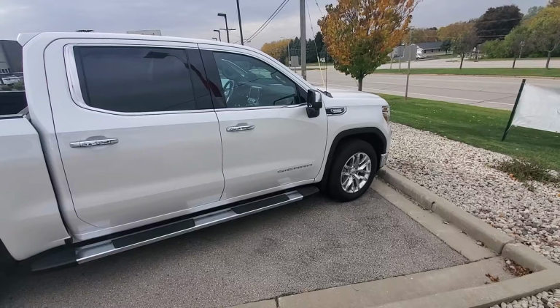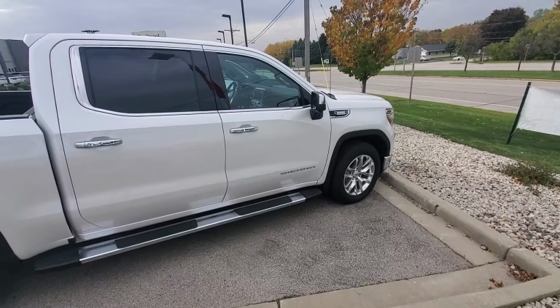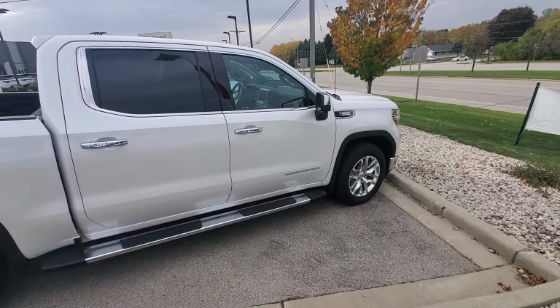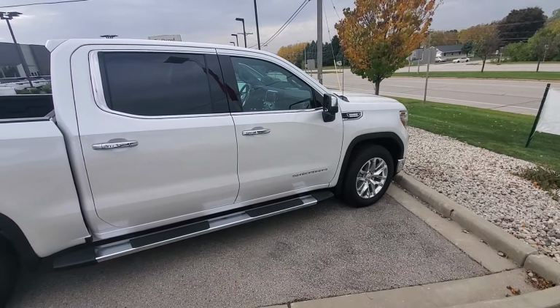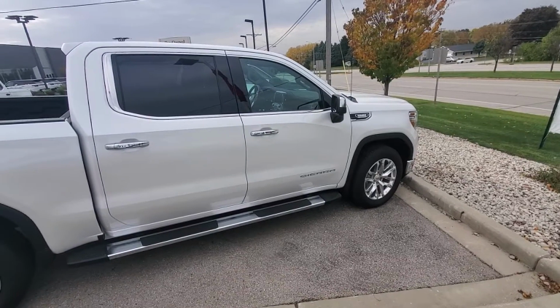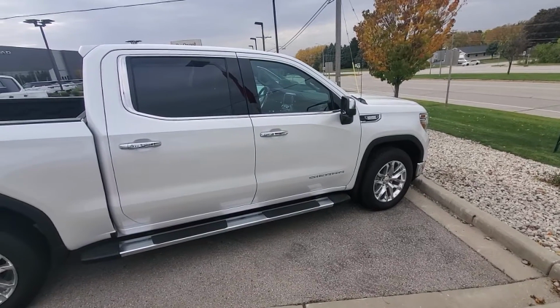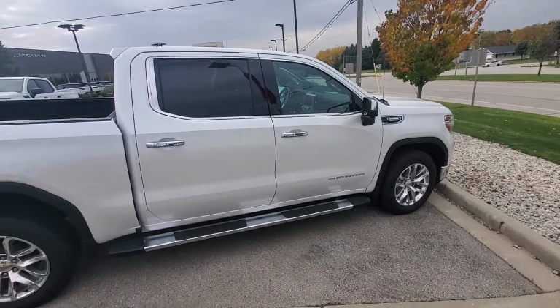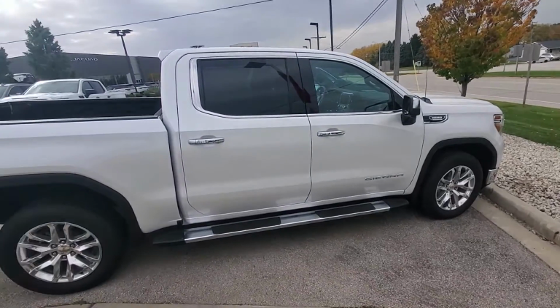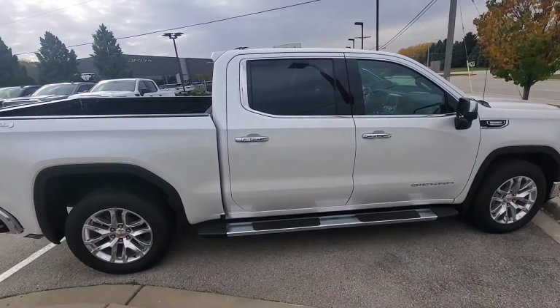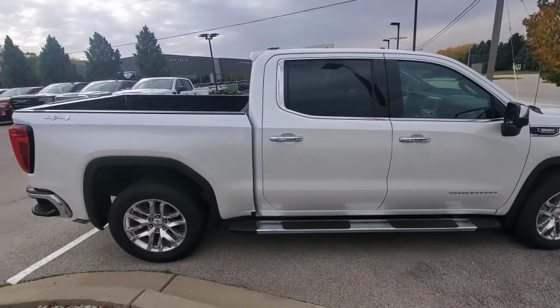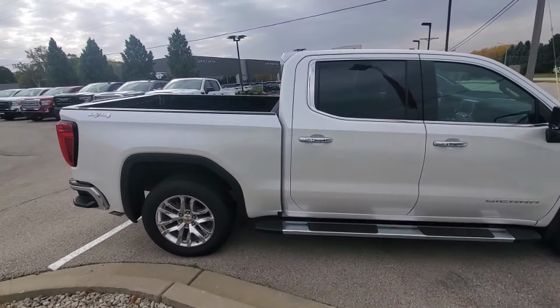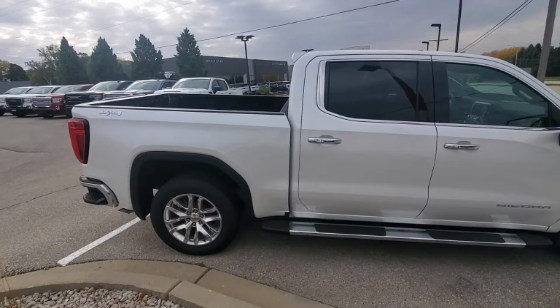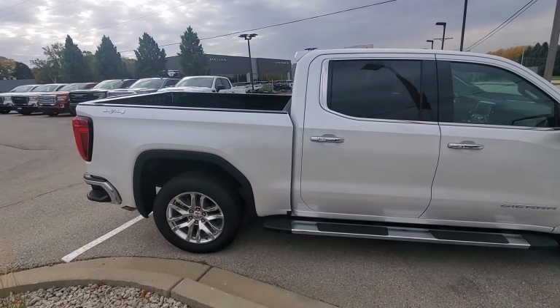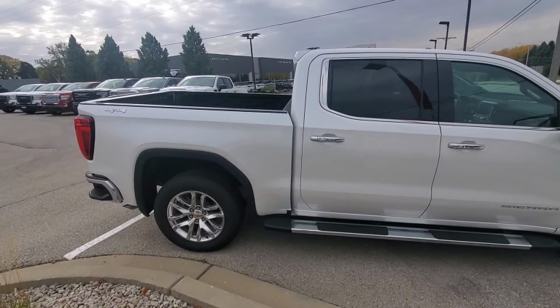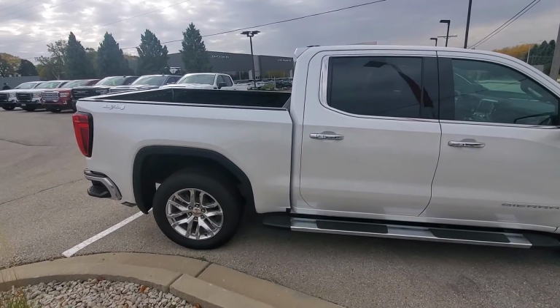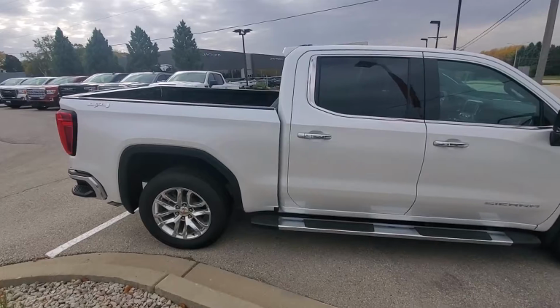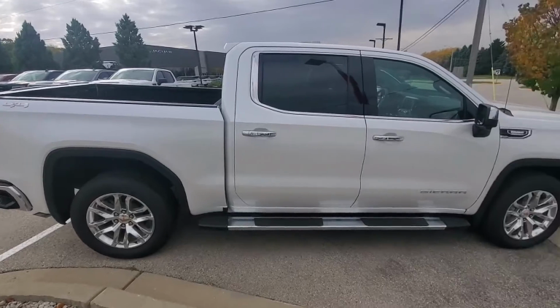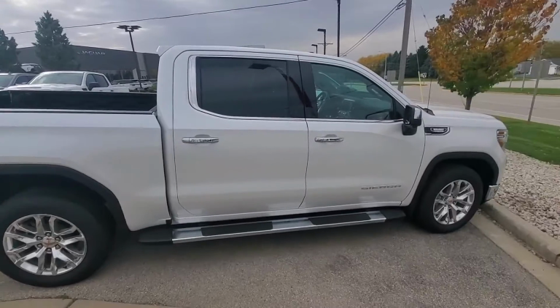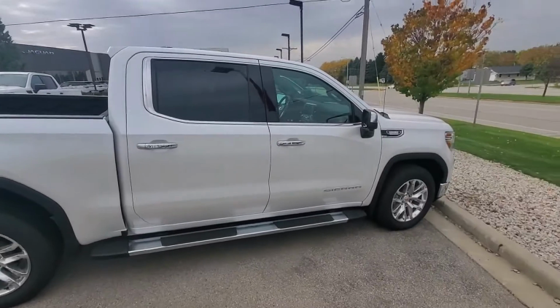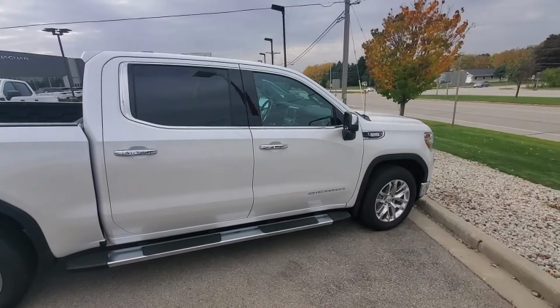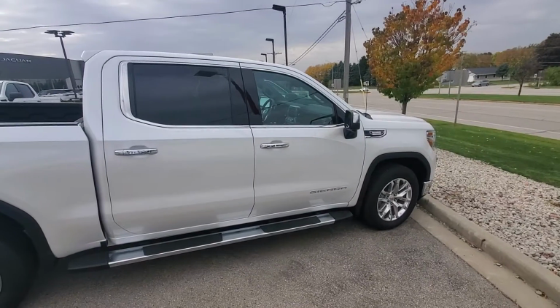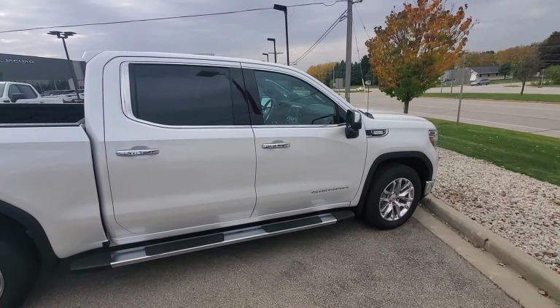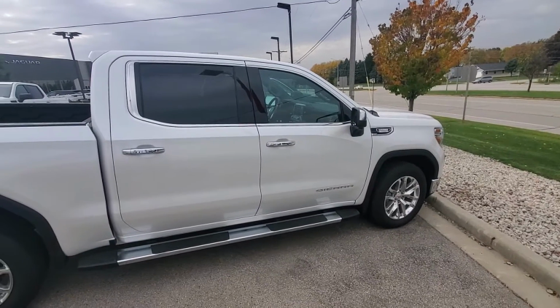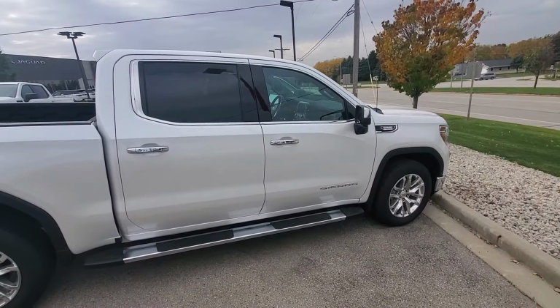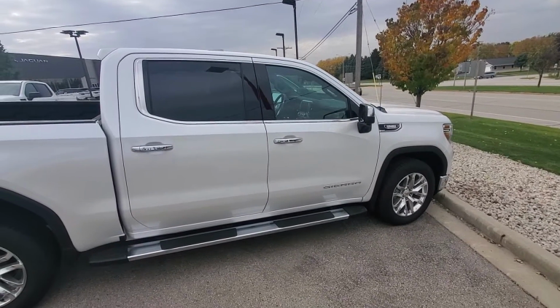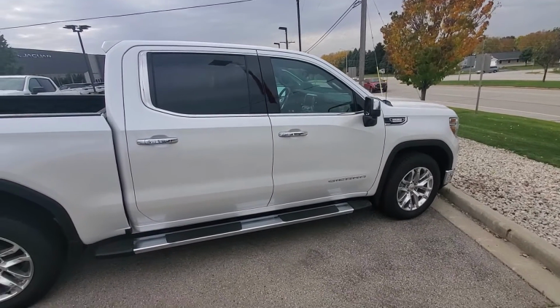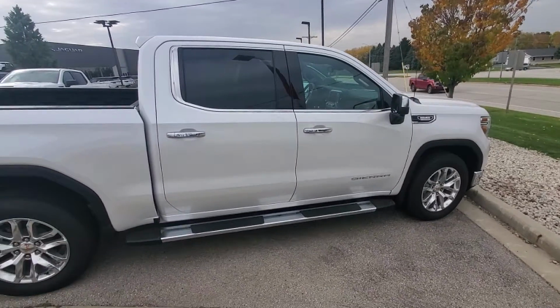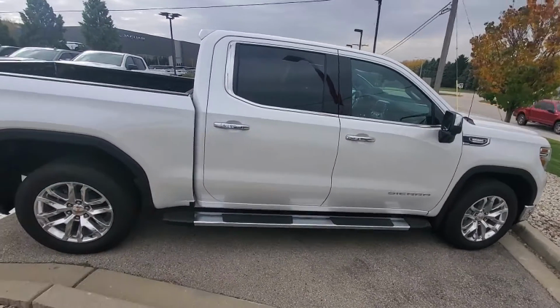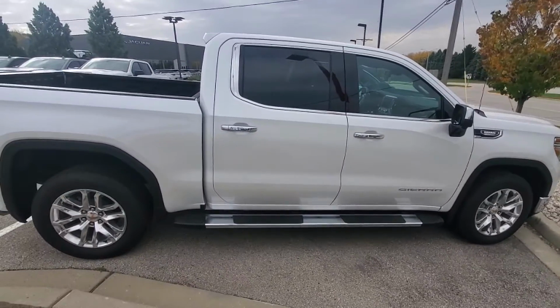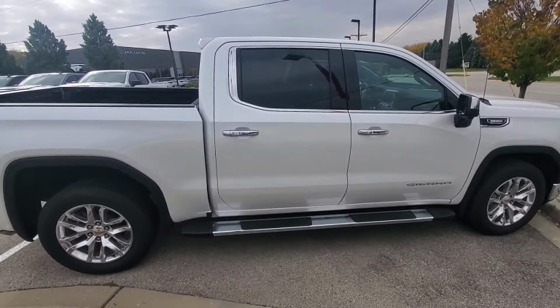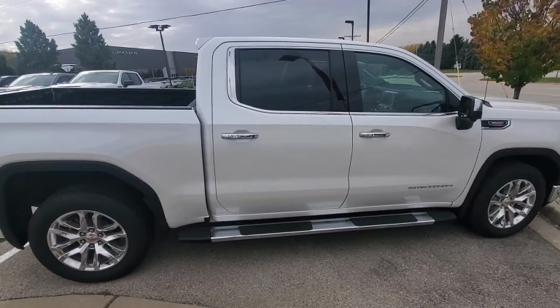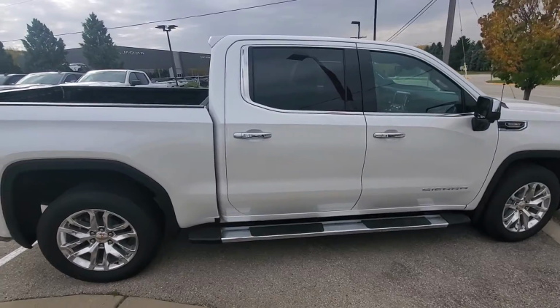Hey Terry, Luke here at Boucher Buick and GMC. Here's a nice shot of that 2020 GMC Sierra SLT Premium Plus that I talked to you about.